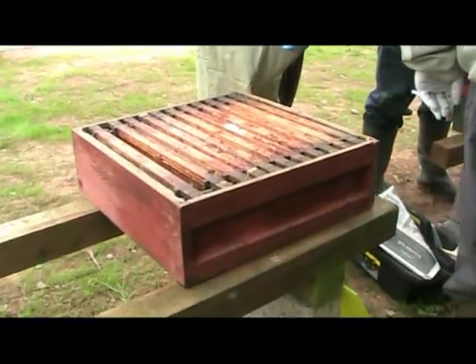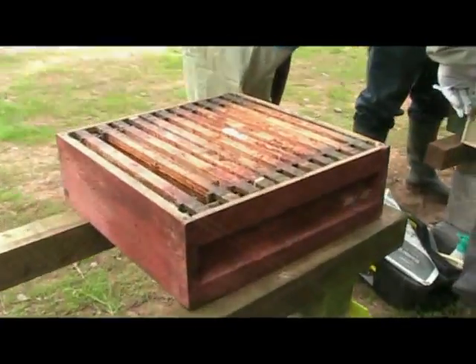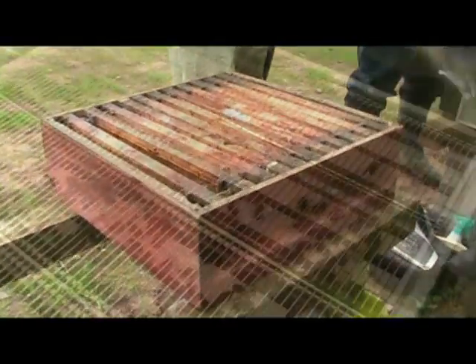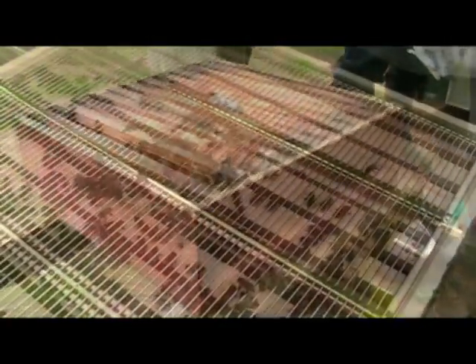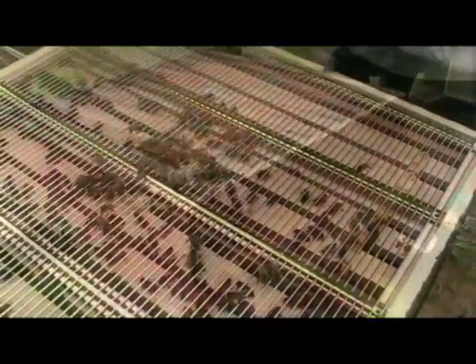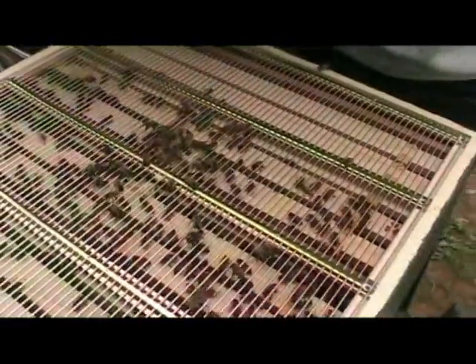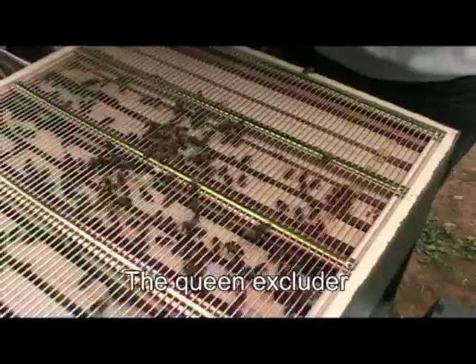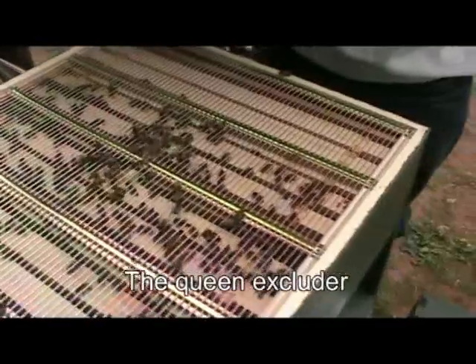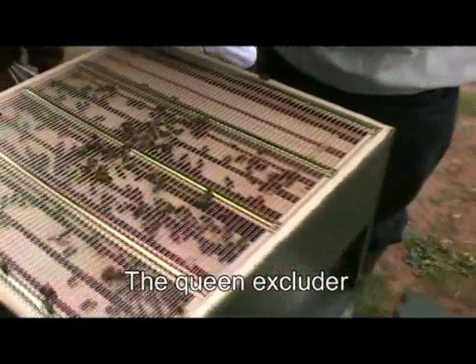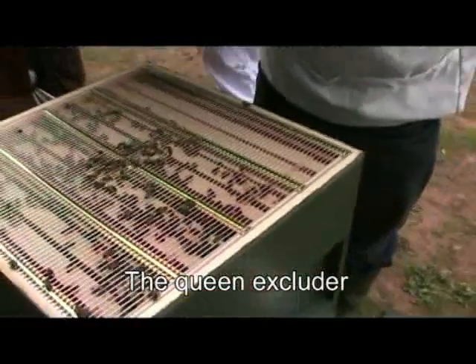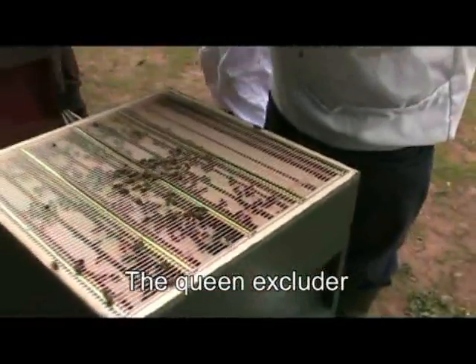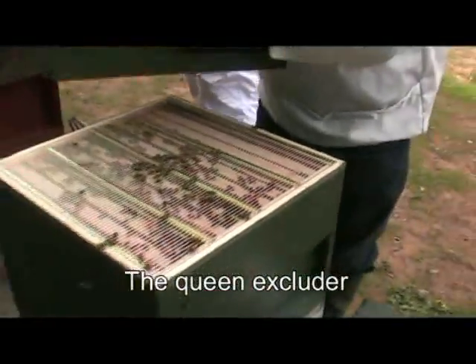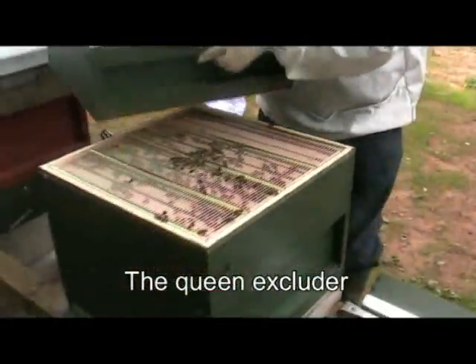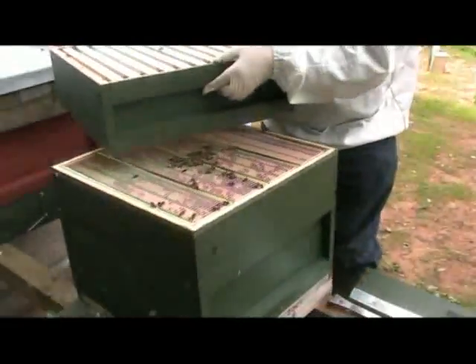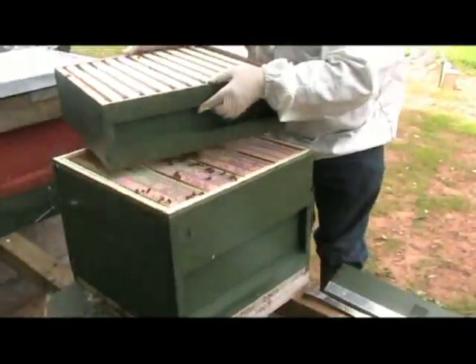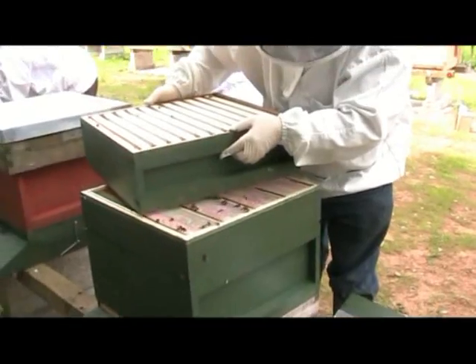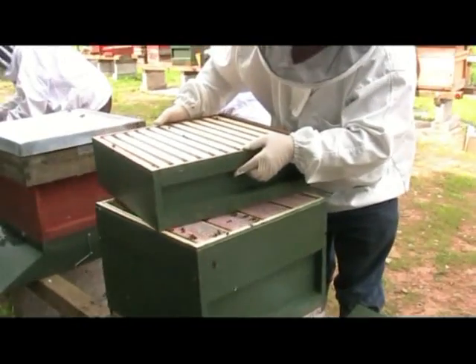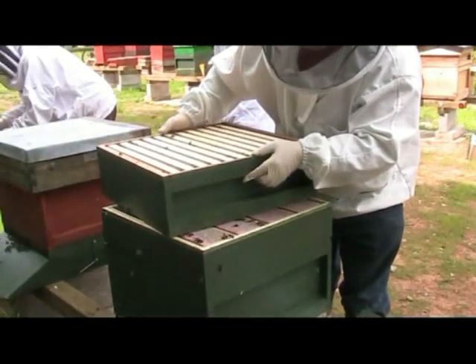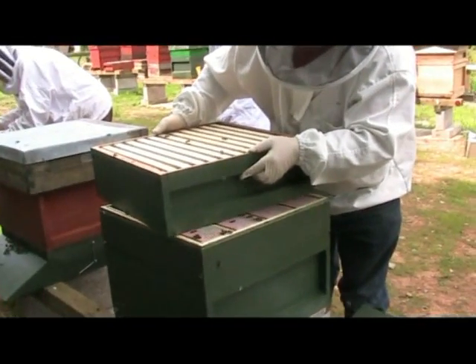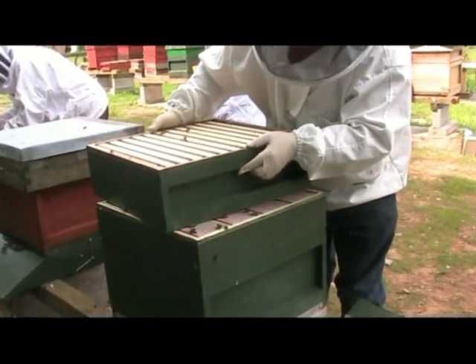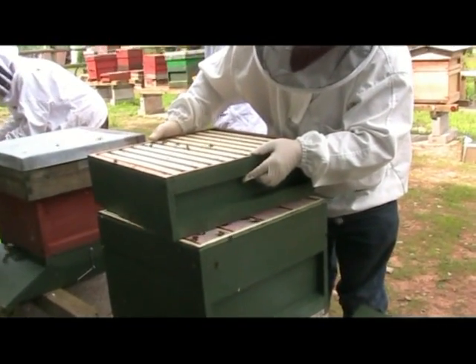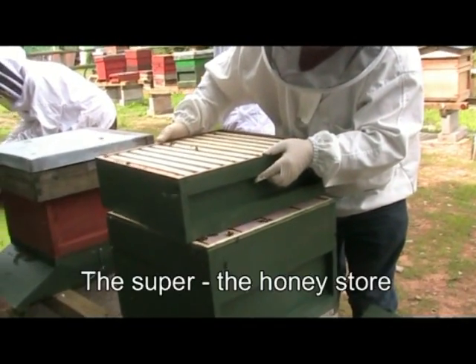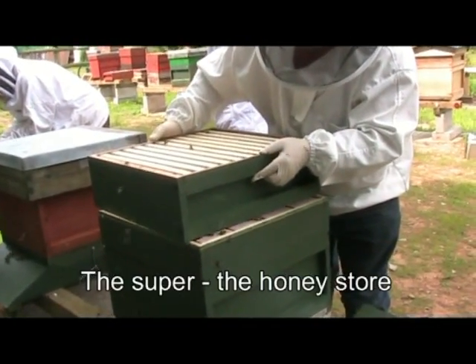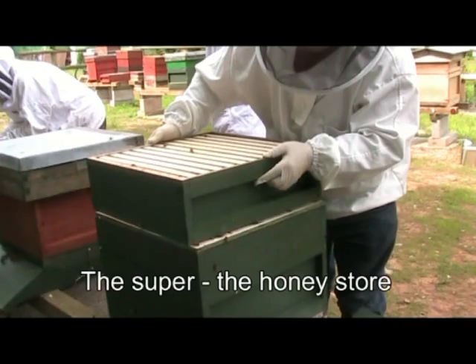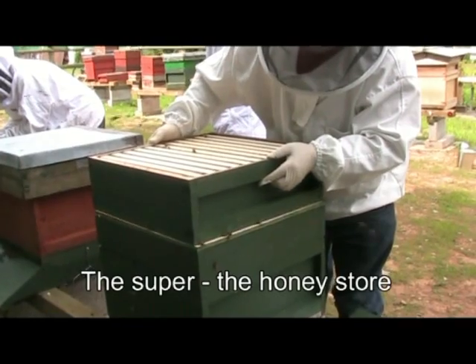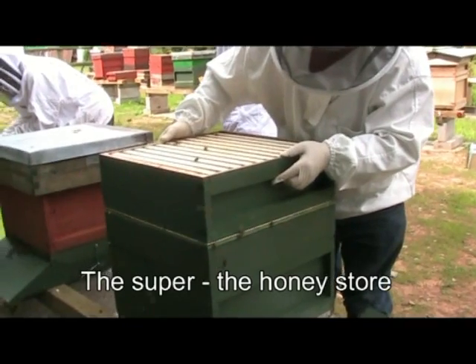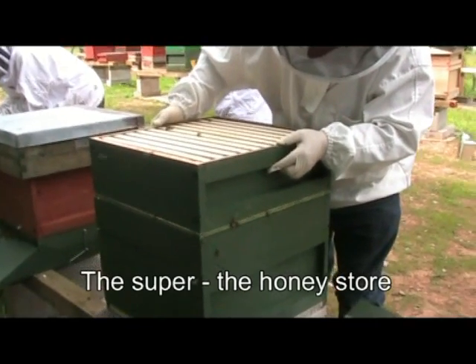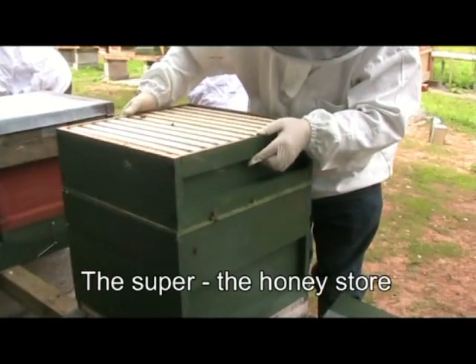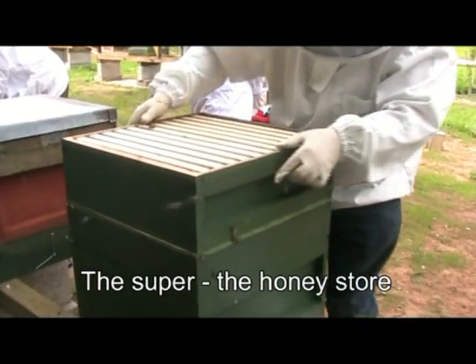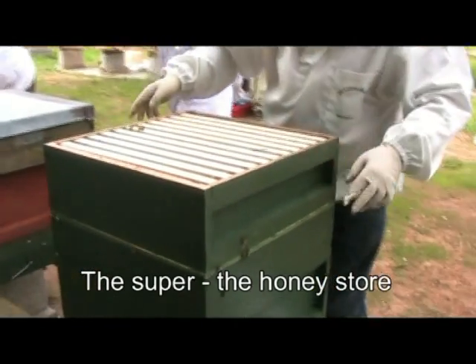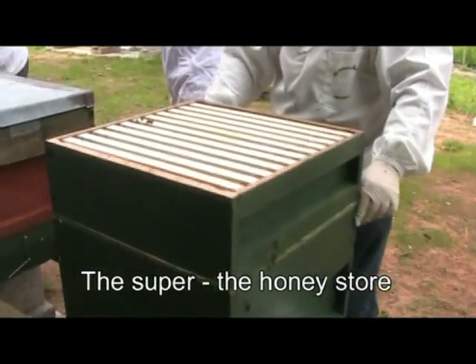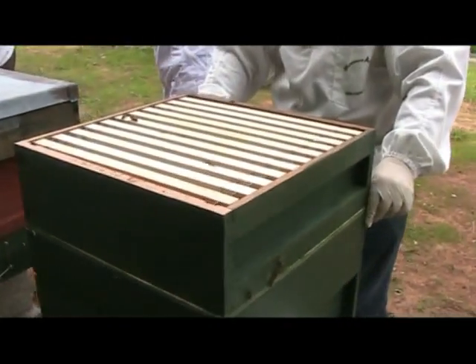Here the beekeeper is putting on an extra box on the hive. This is where the surplus honey is stored. It is kept for the winter, though the beekeeper will often take the honey off so that you can eat it.